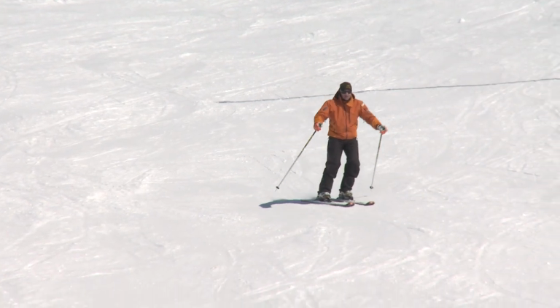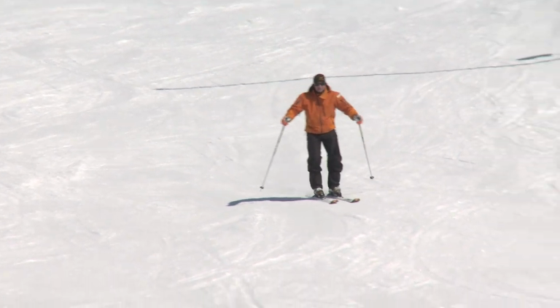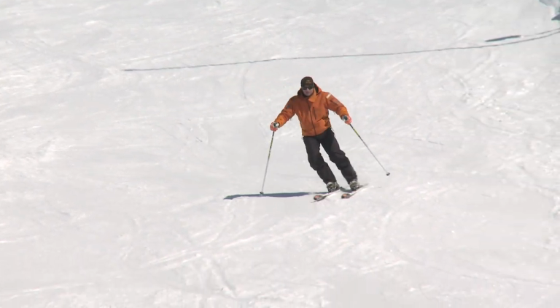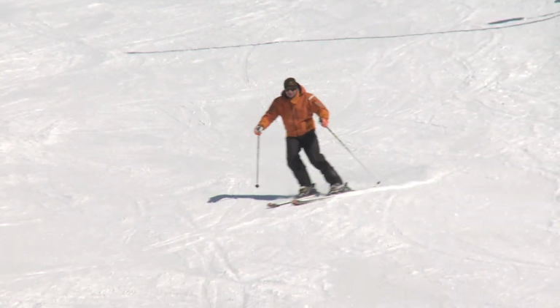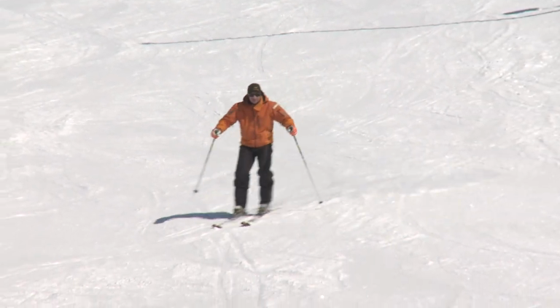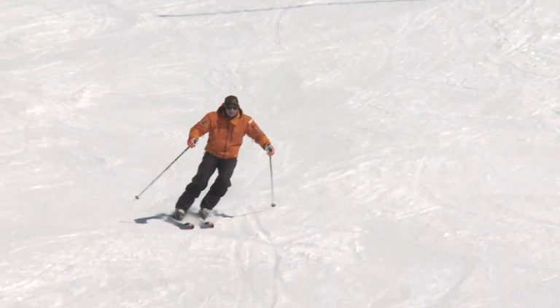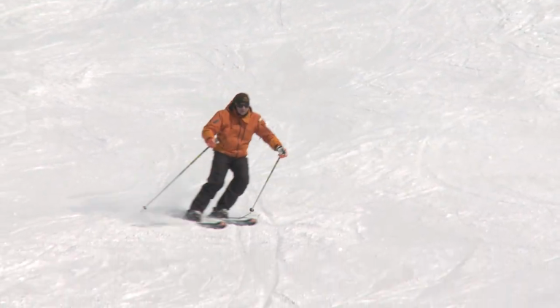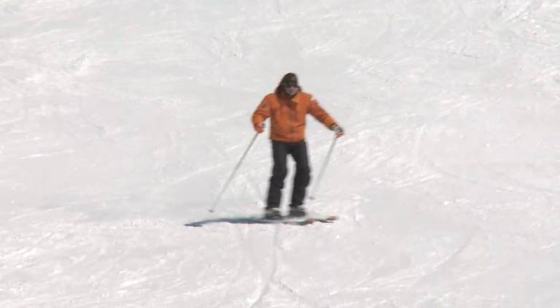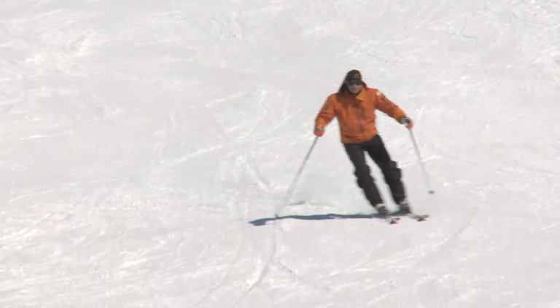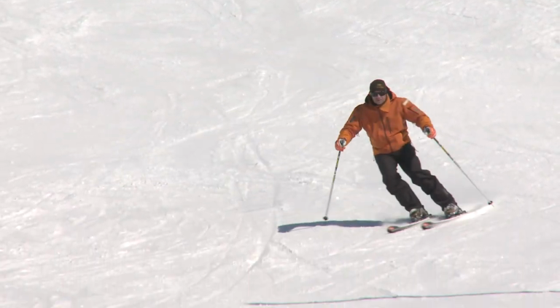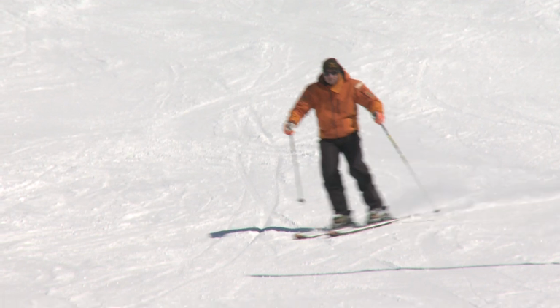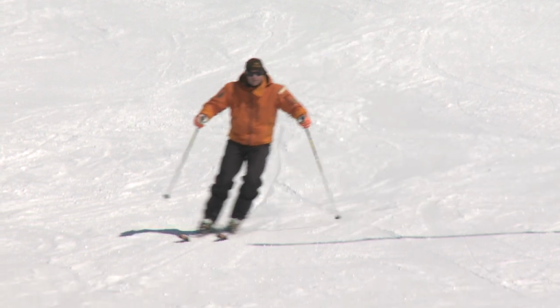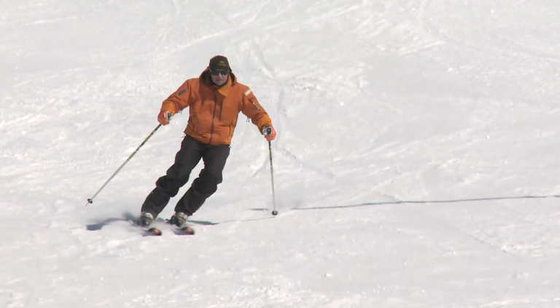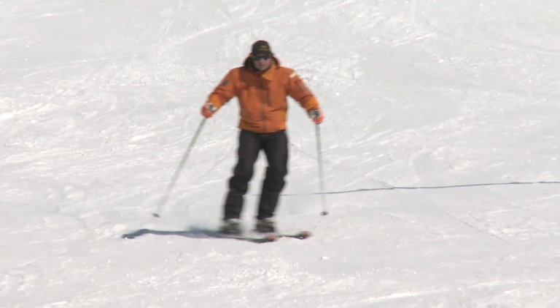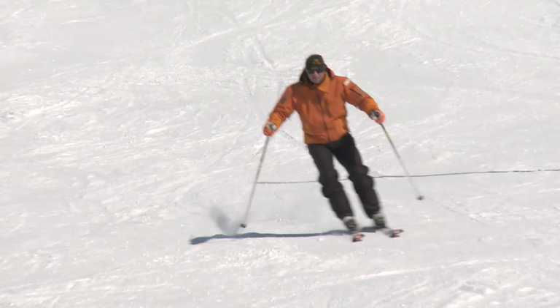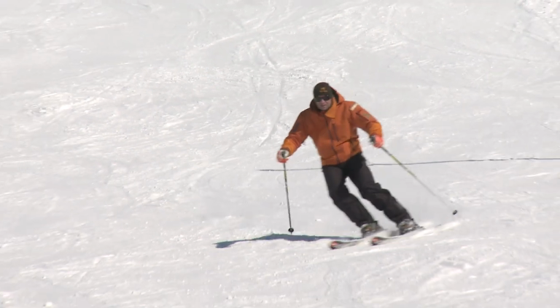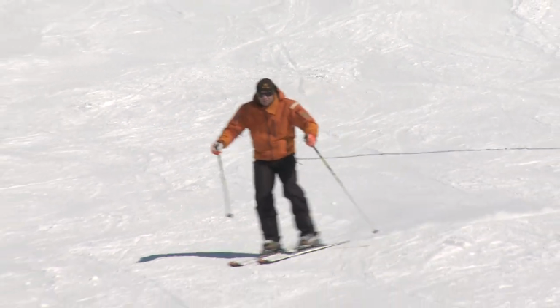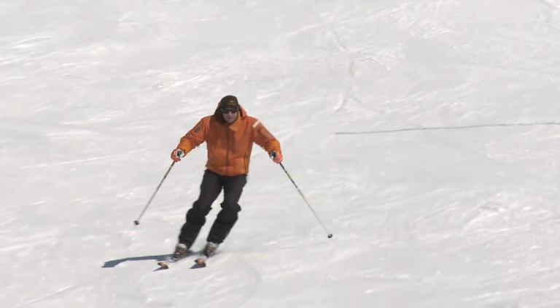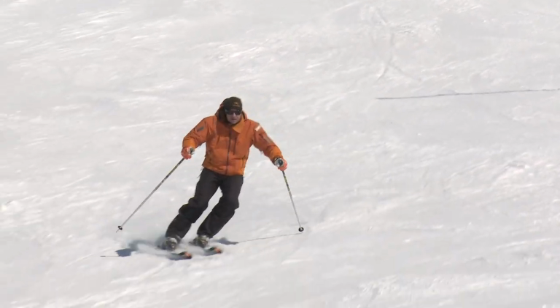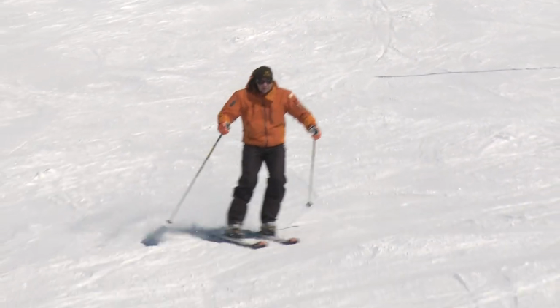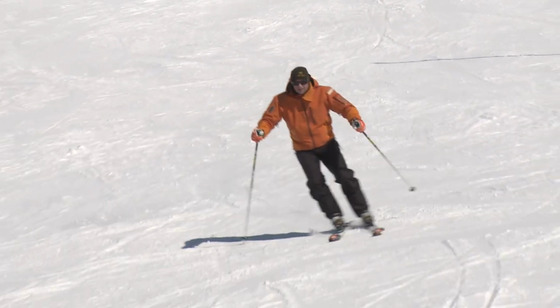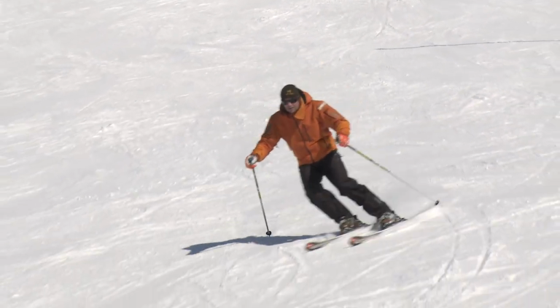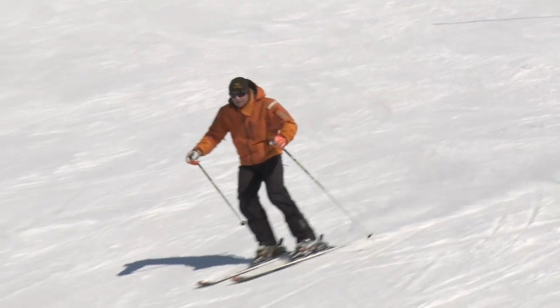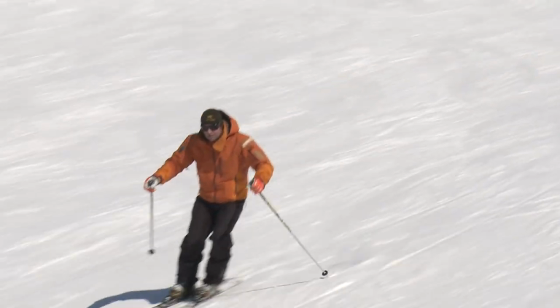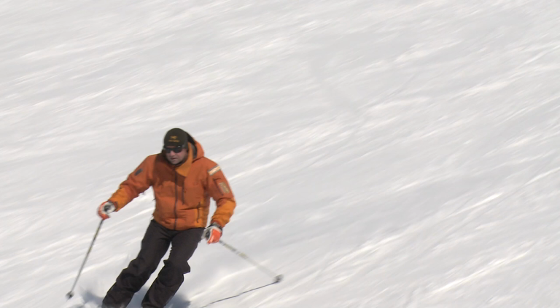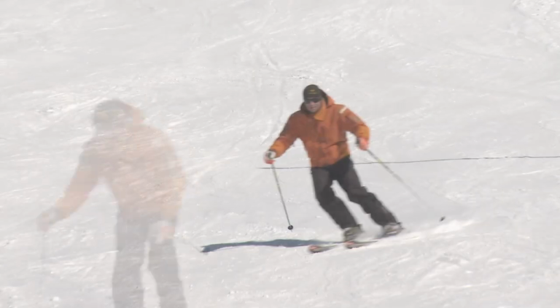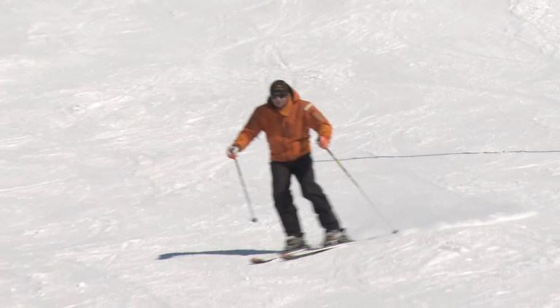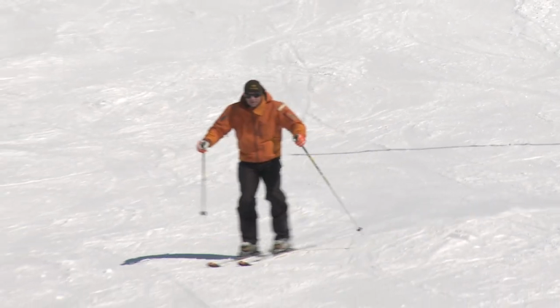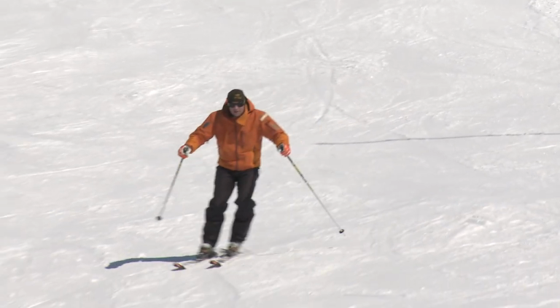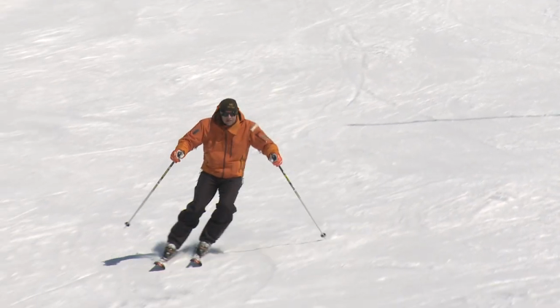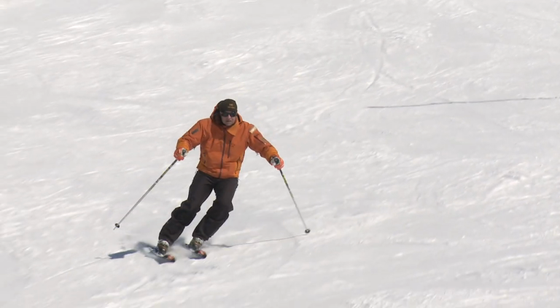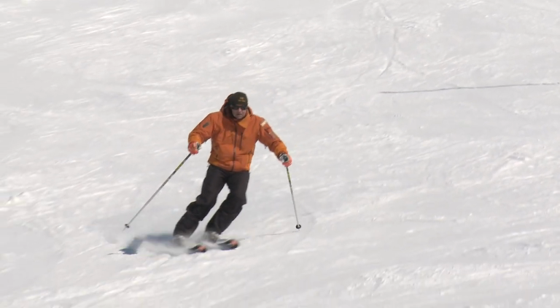In short turns it's important to keep the upper body calm and facing down the hill. Watch how my feet are turning but my body remains calm. The arms are in front and I'm looking down the hill.